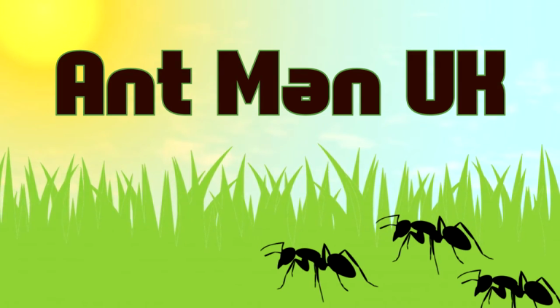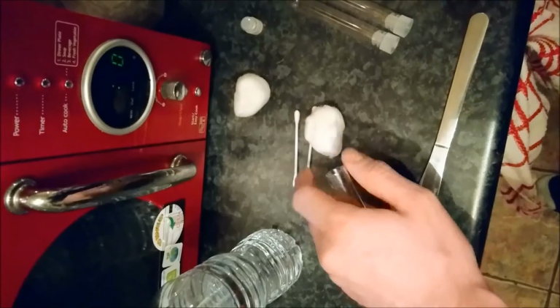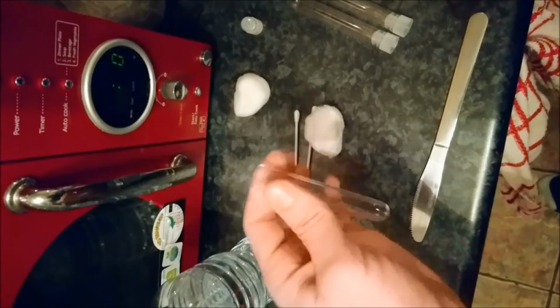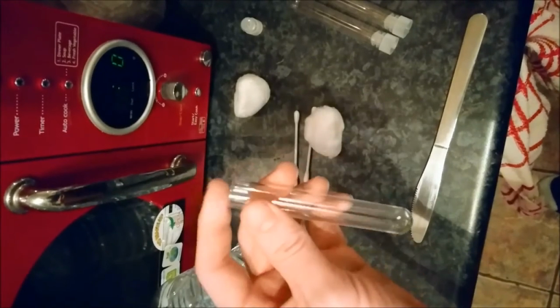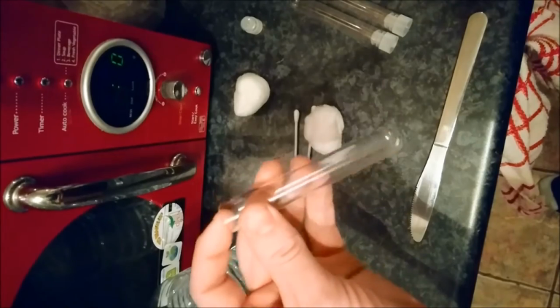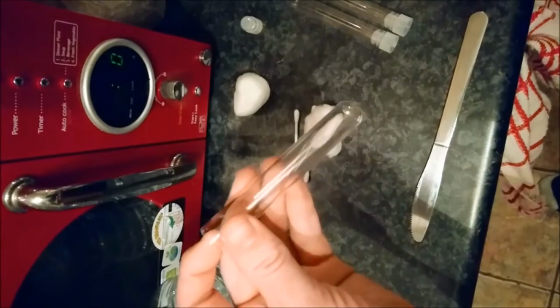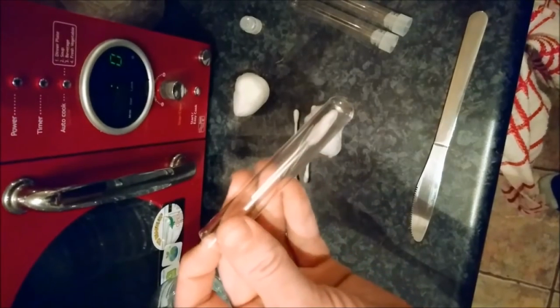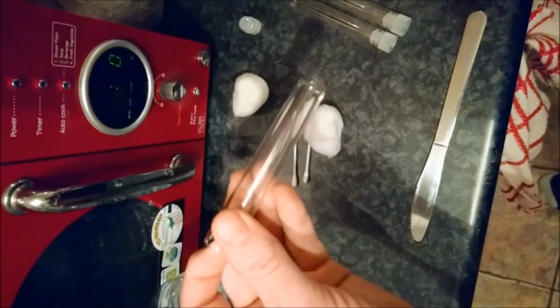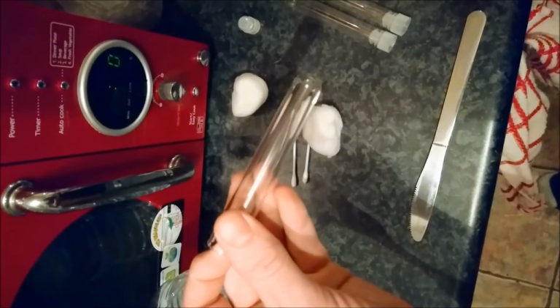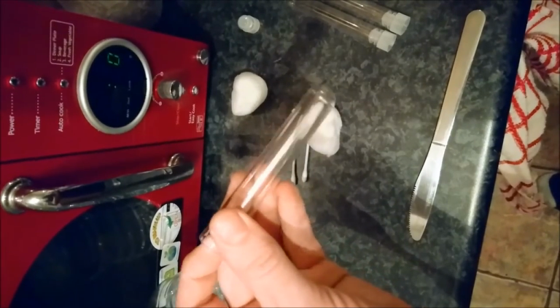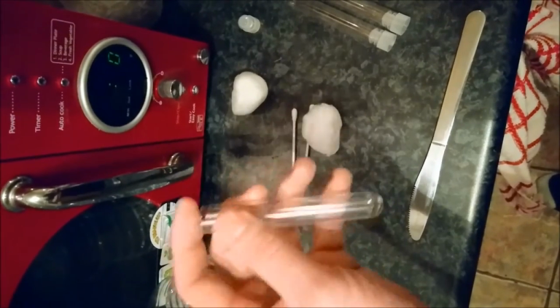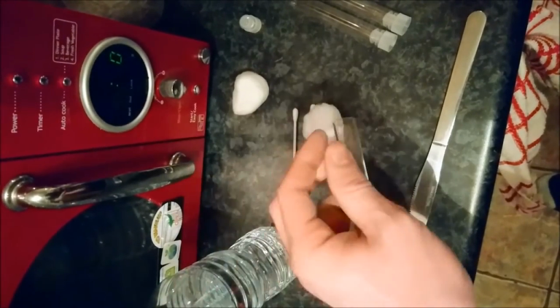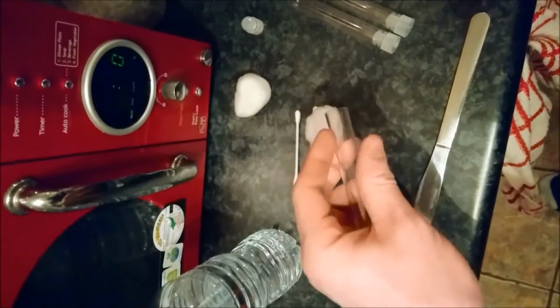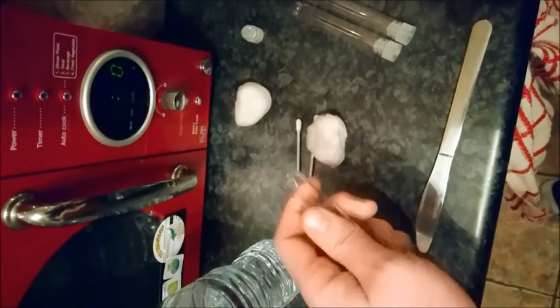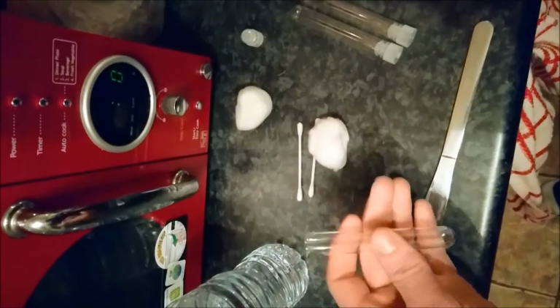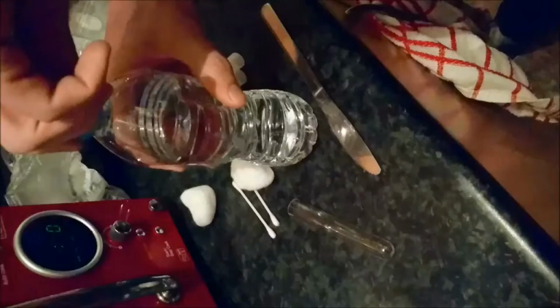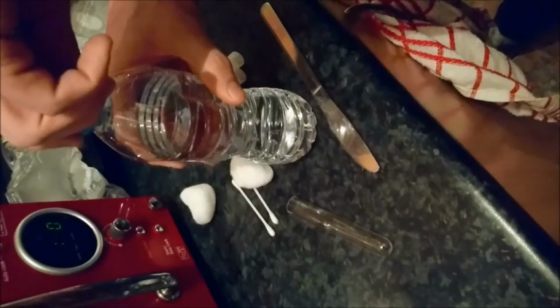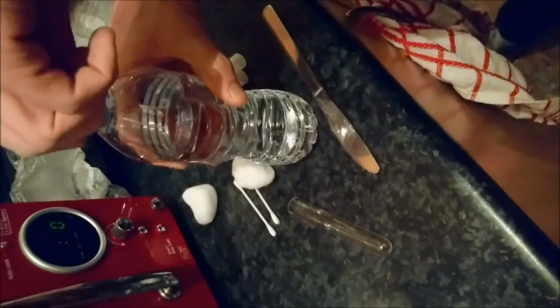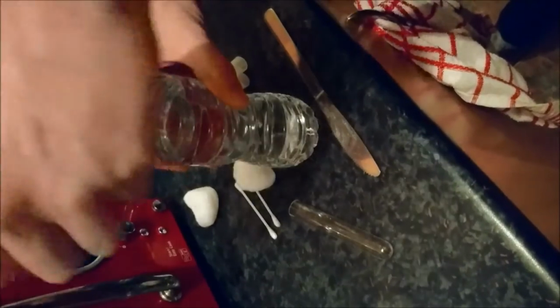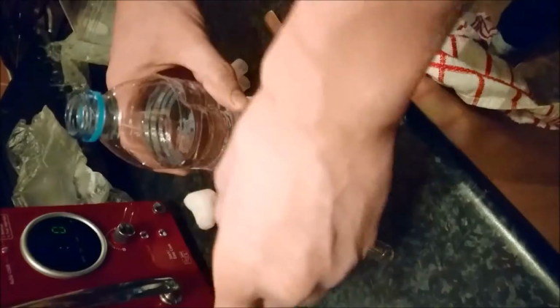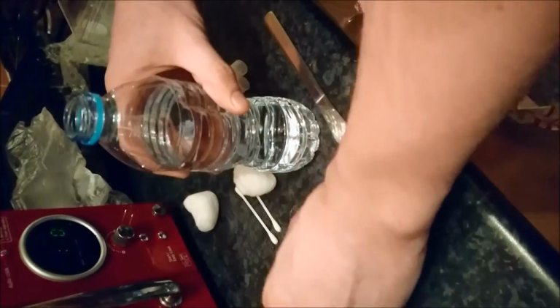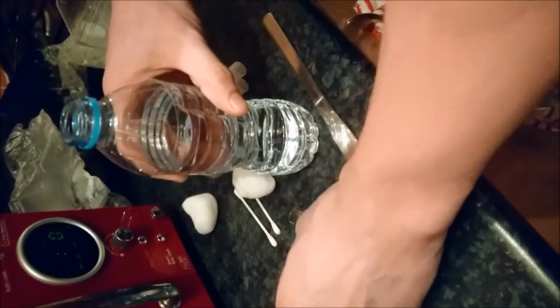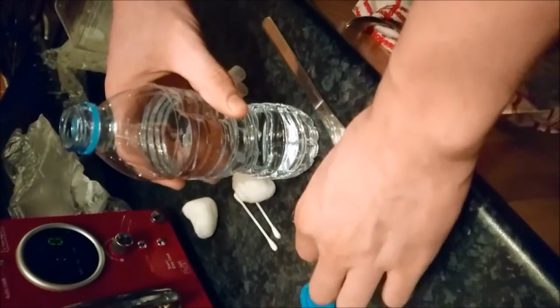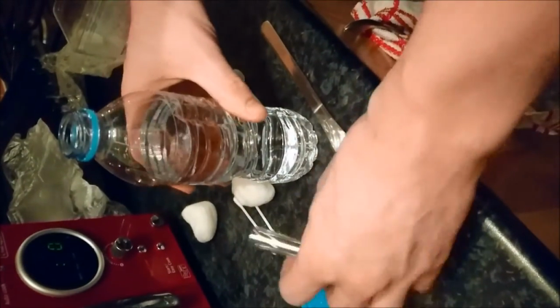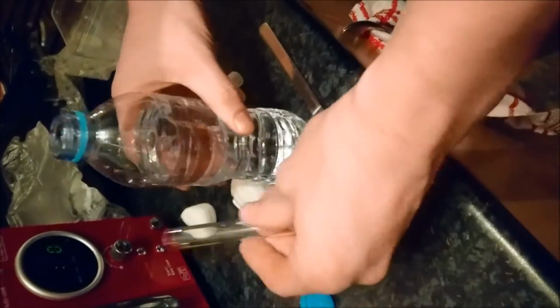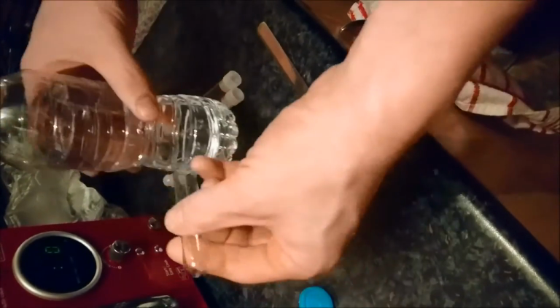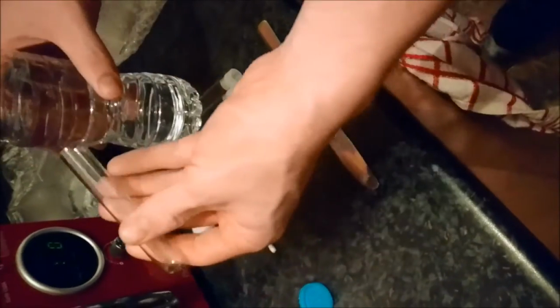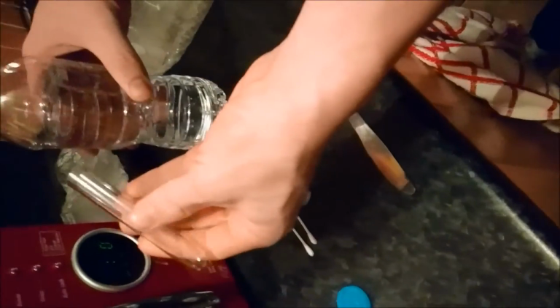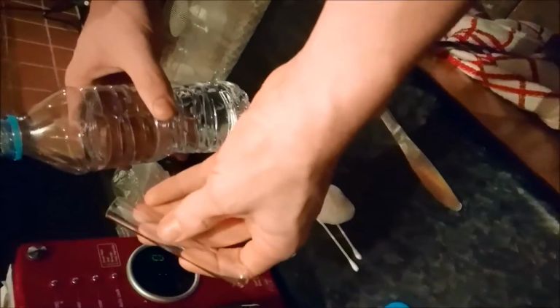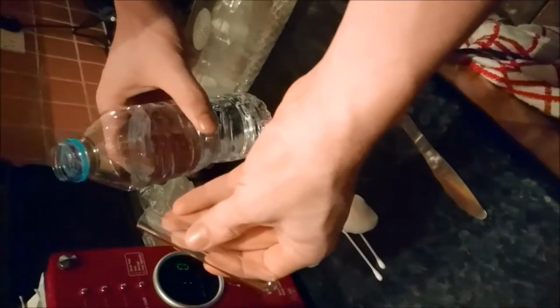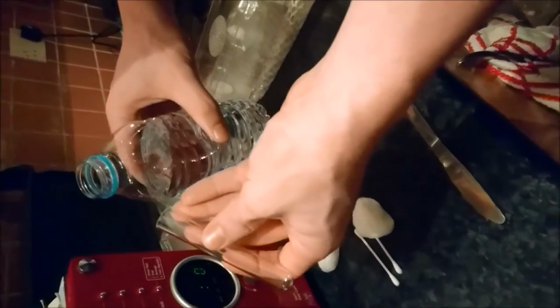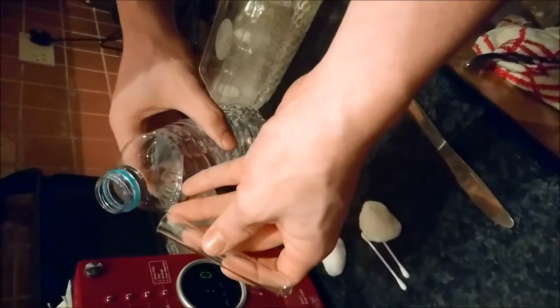Hi guys, it's AntMan UK here. Hope everyone's doing well. This is my ant keeping tips on how to raise an ant colony. Some of this footage you might have seen before, but I've put a massive video together showing you how you could raise a successful ant colony.